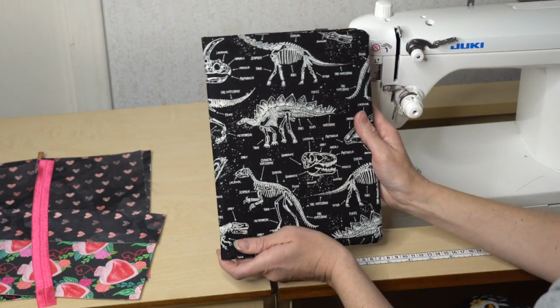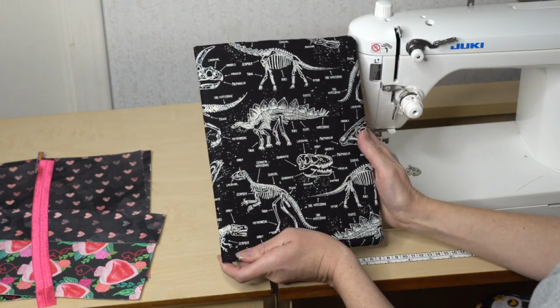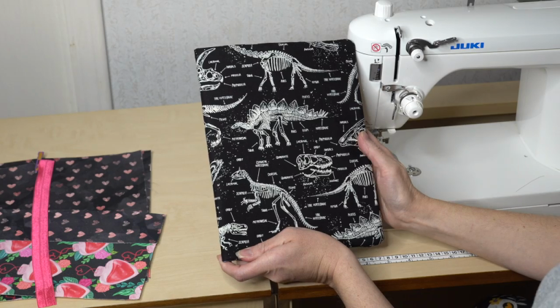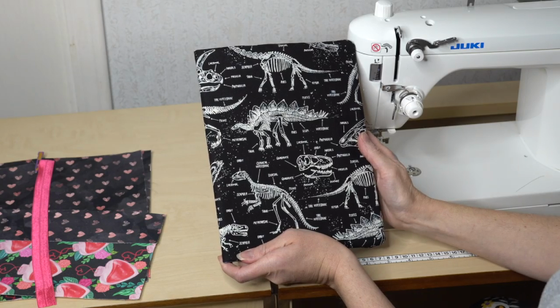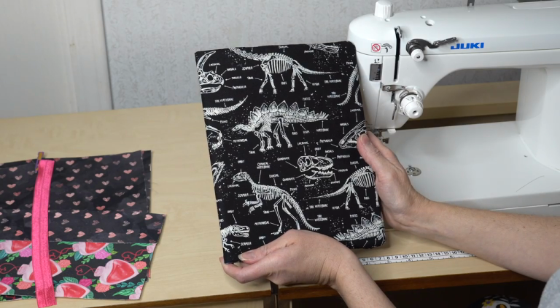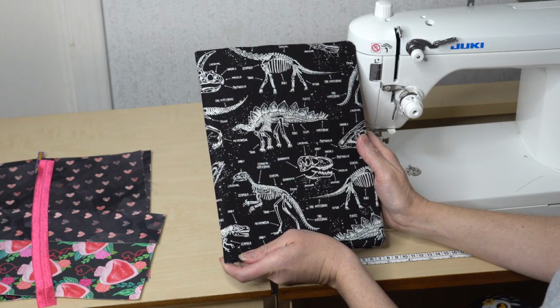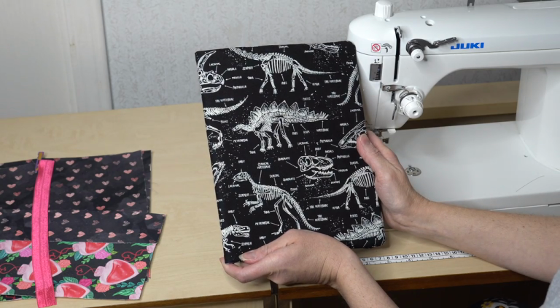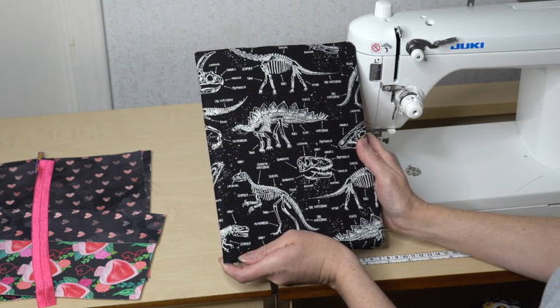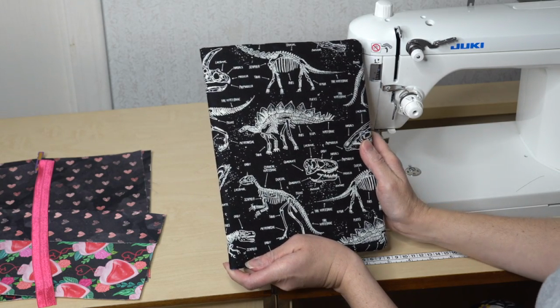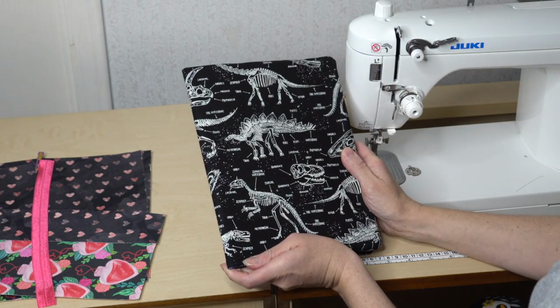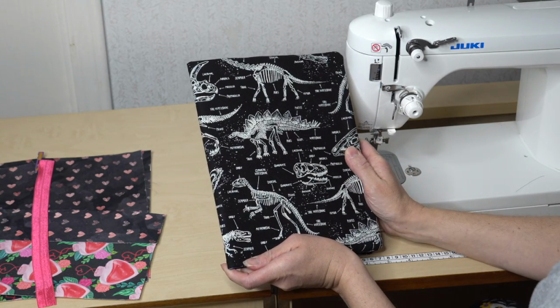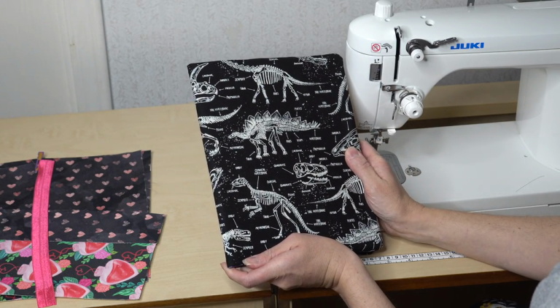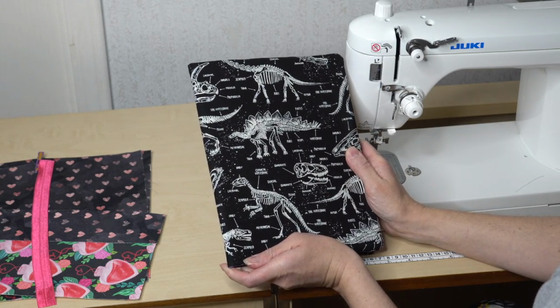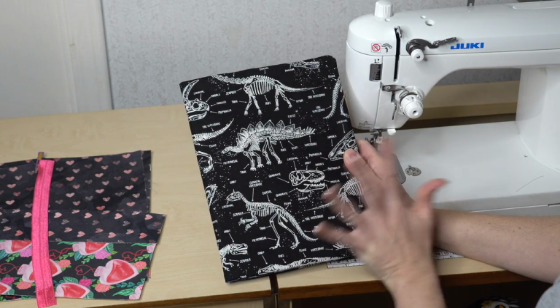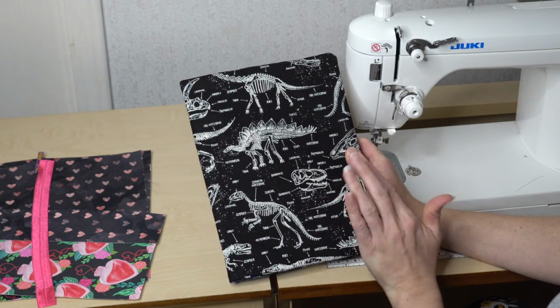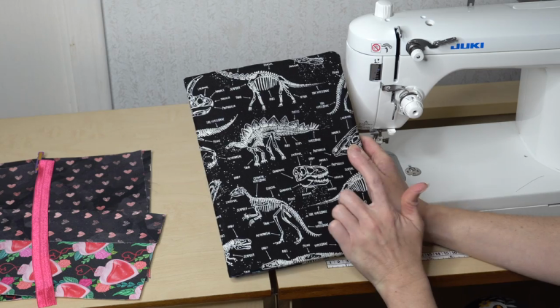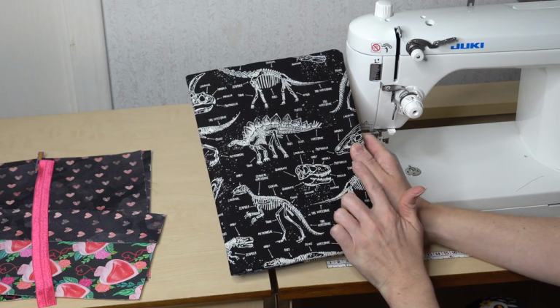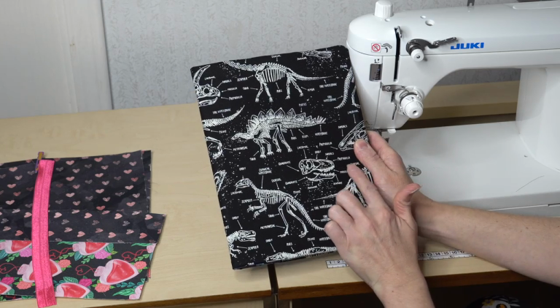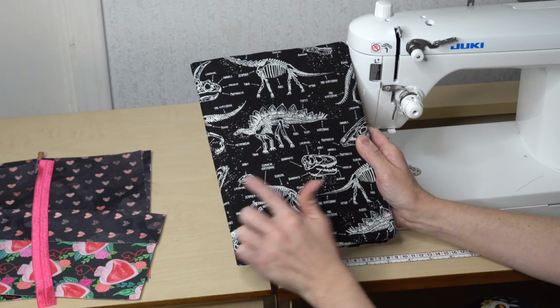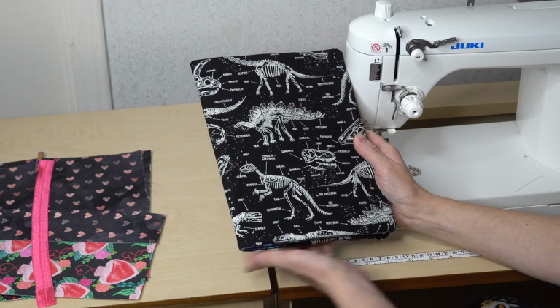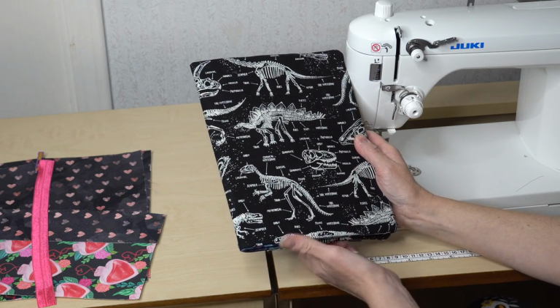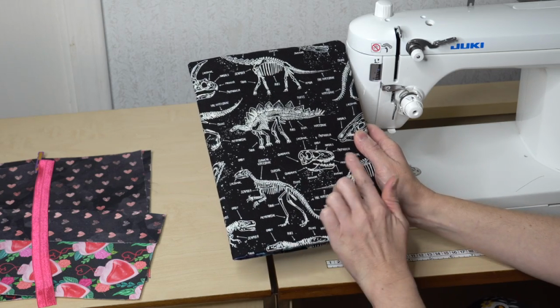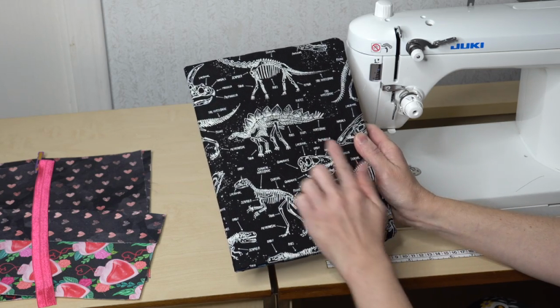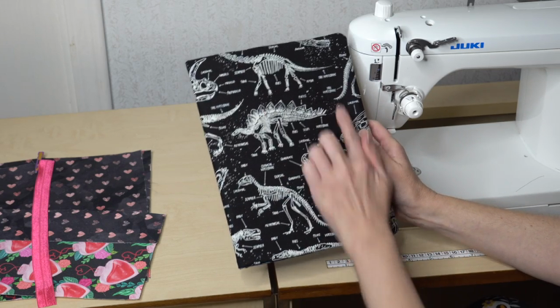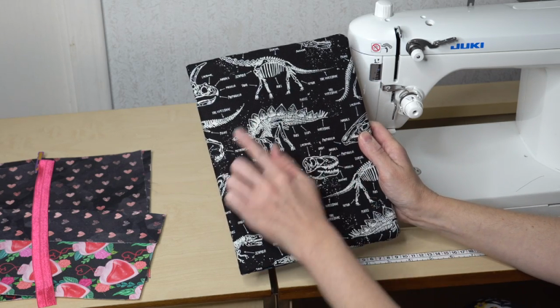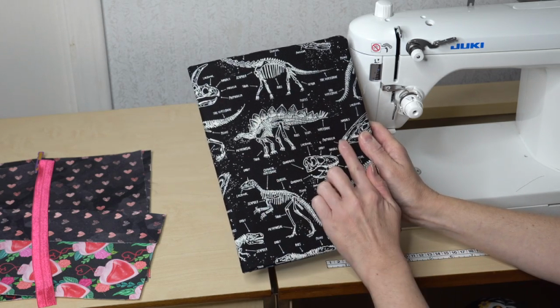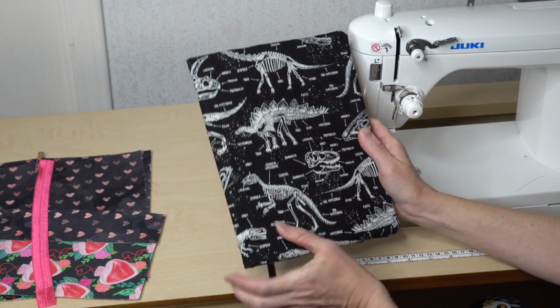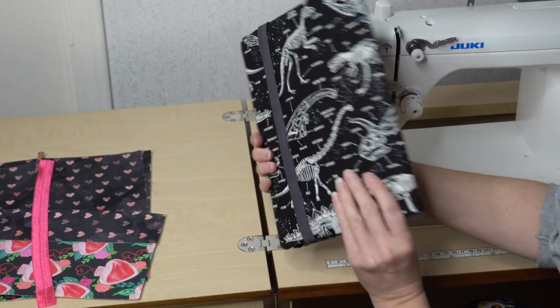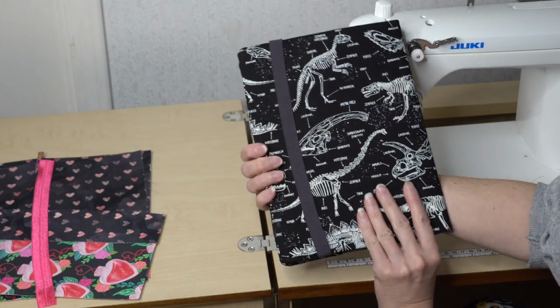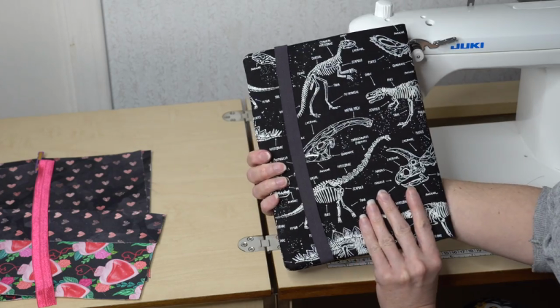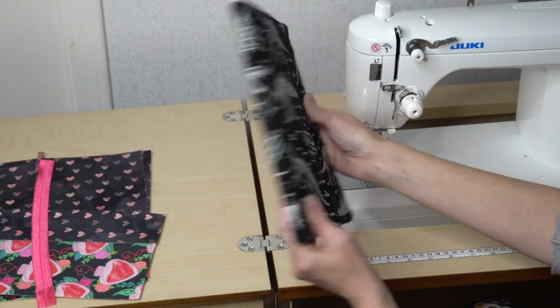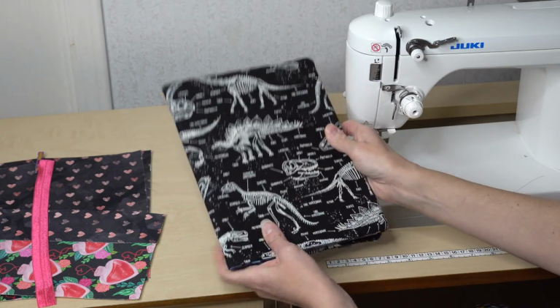Today for day one we are just going to be cutting out and interfacing all the pieces — that is all you're doing. We're going to have one outer panel. The outer panel is both the front and the back; it's all one piece.